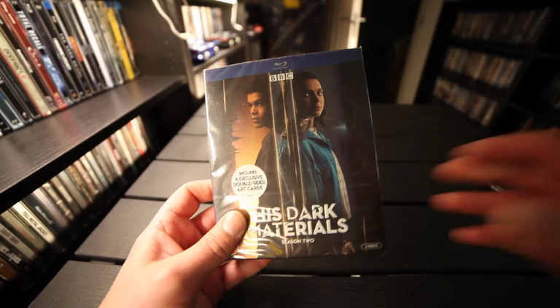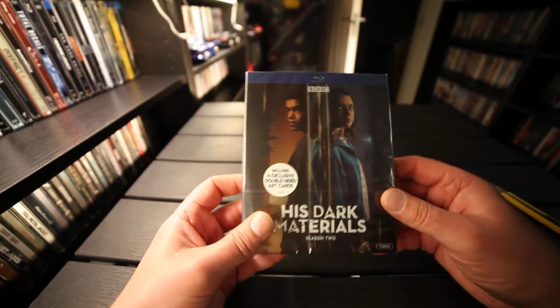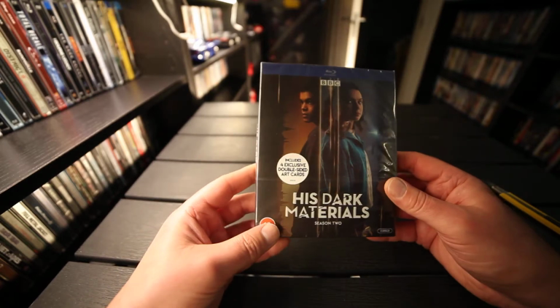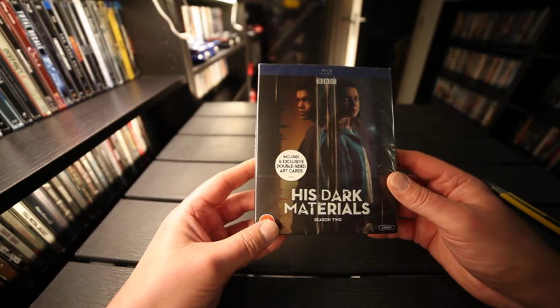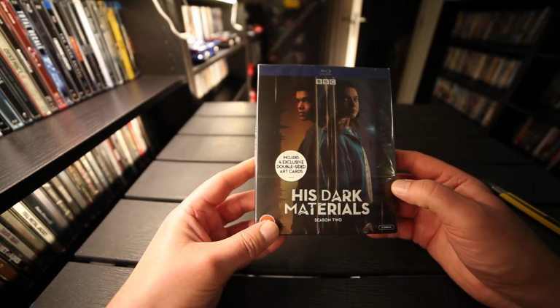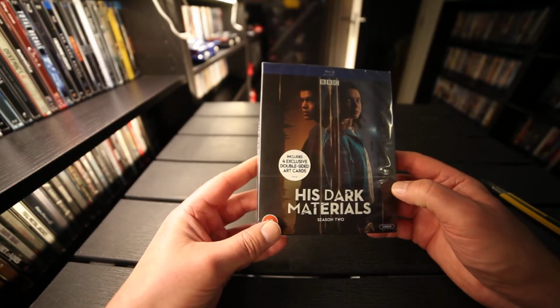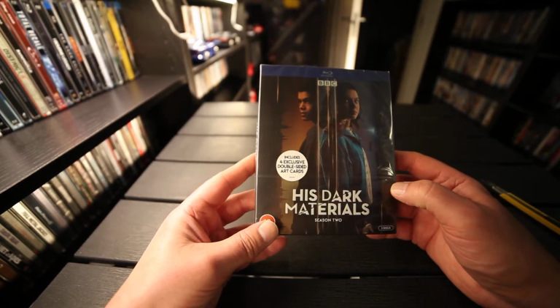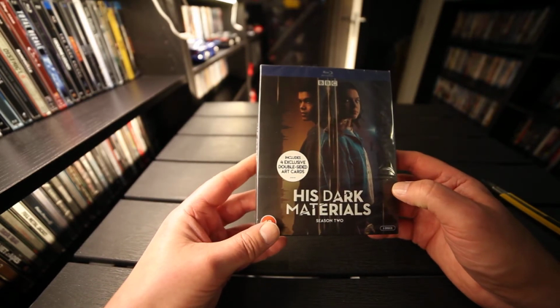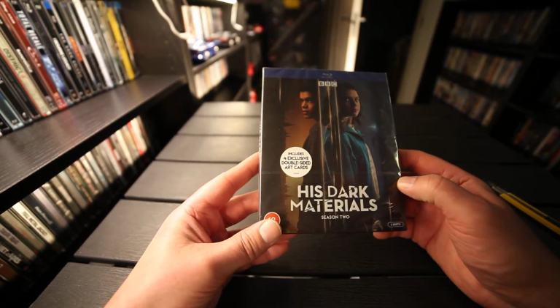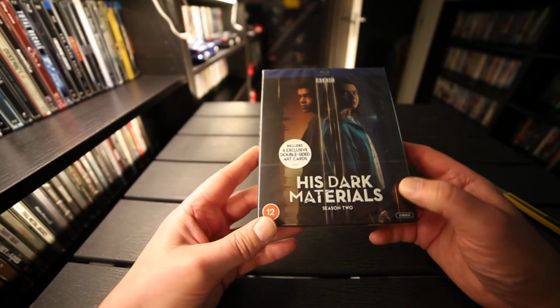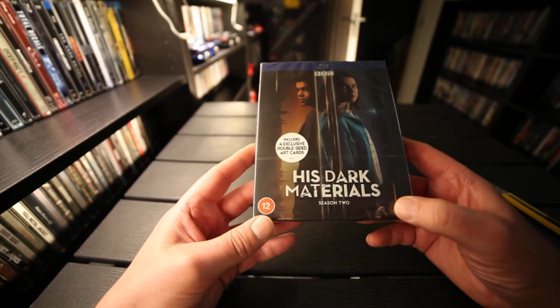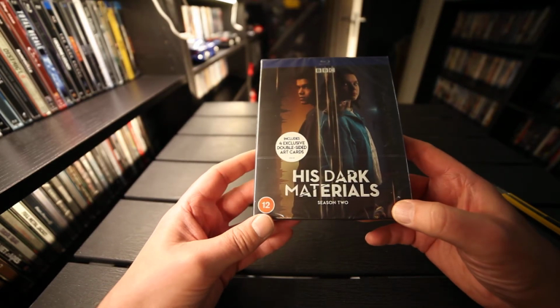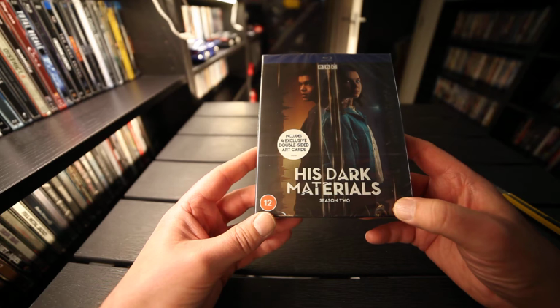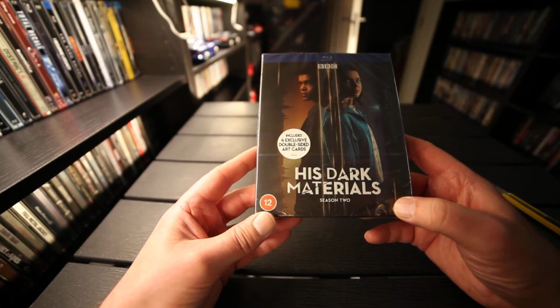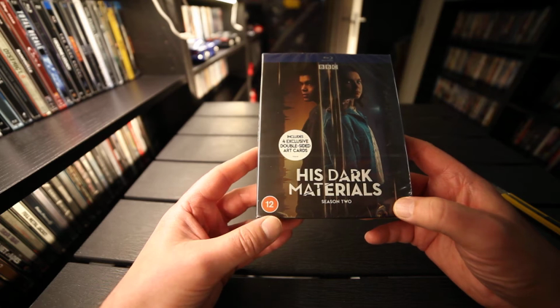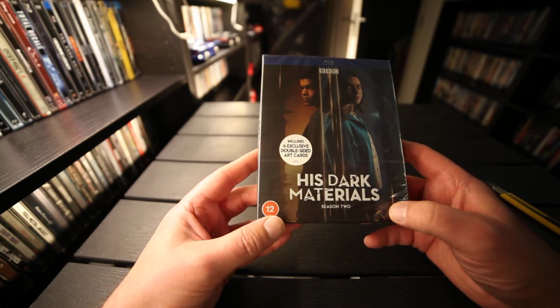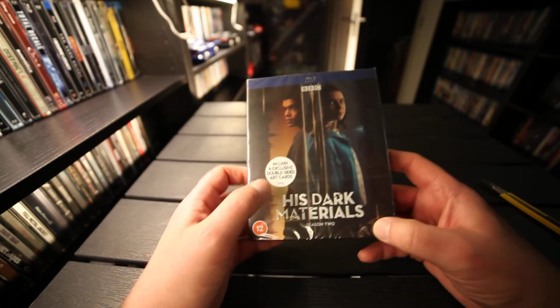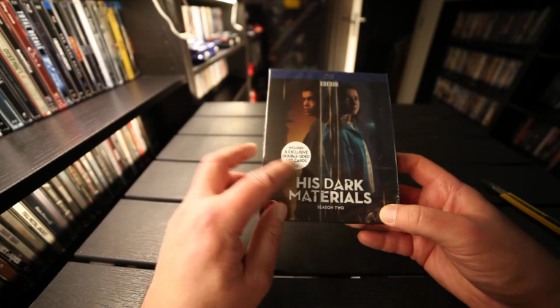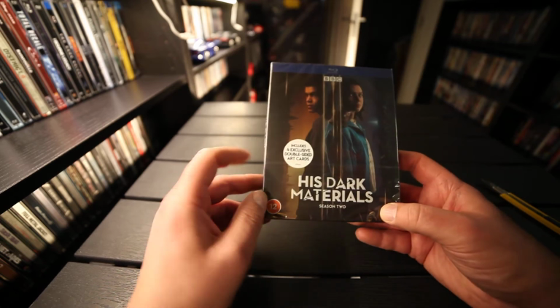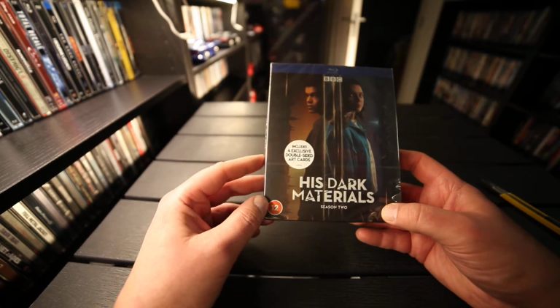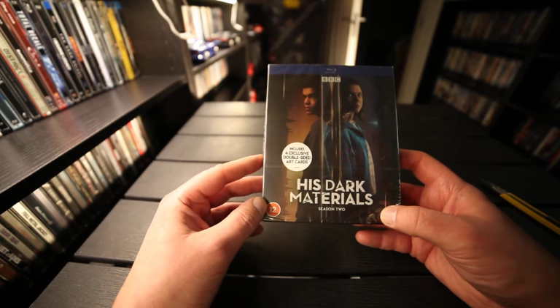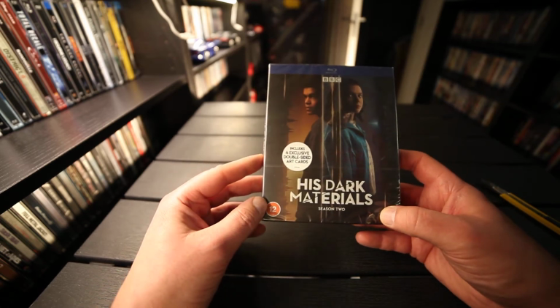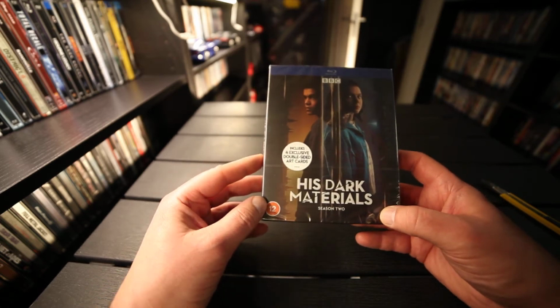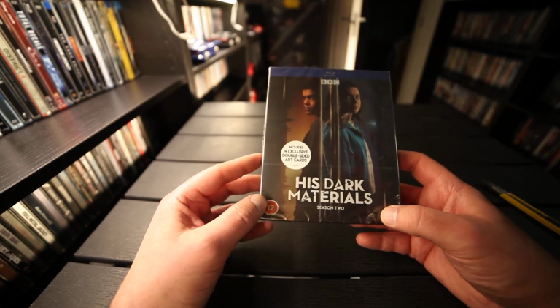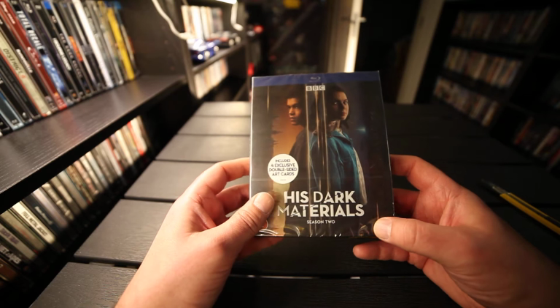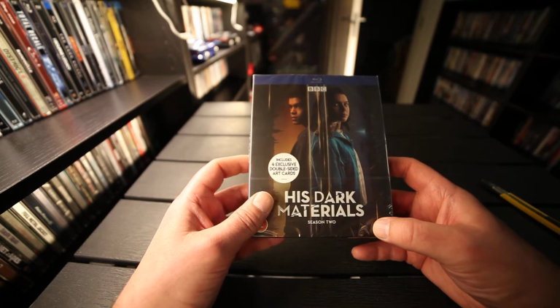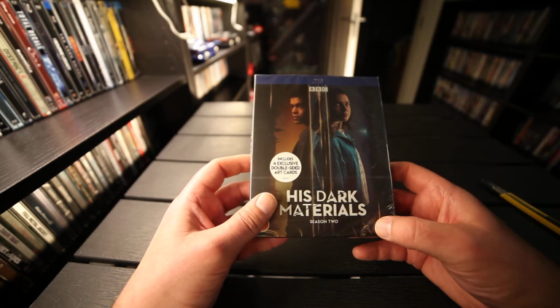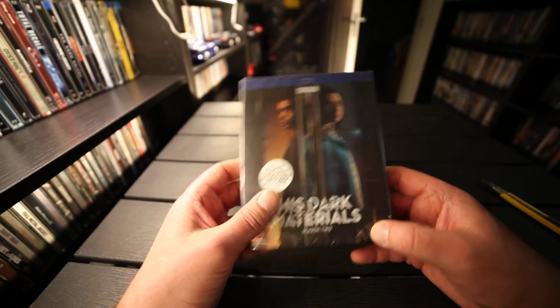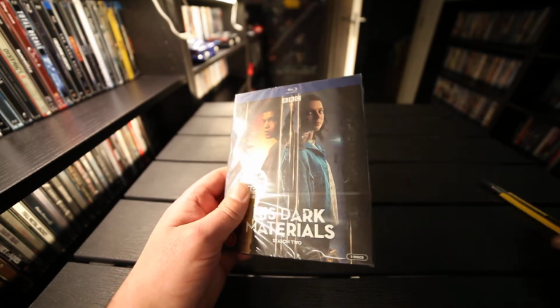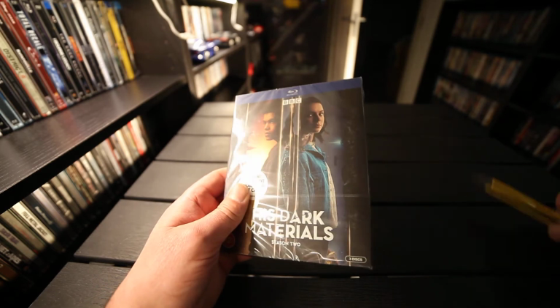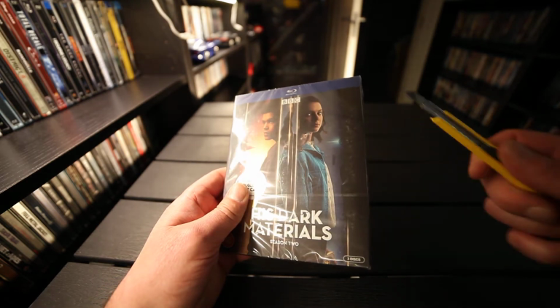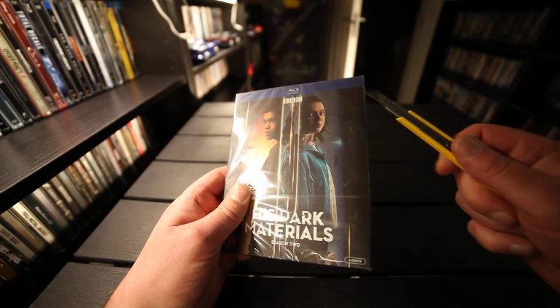Hi, we're gonna take a look at the BBC series His Dark Materials Season 2. Includes four exclusive double-sided art cards. Let's take a look.